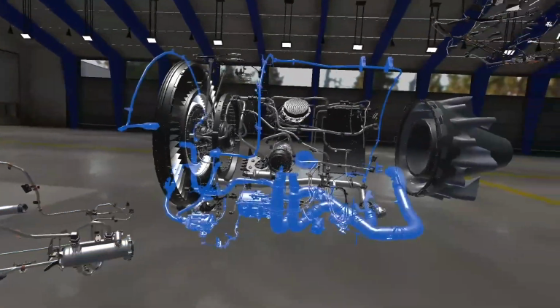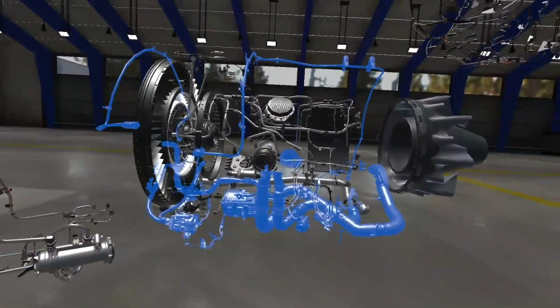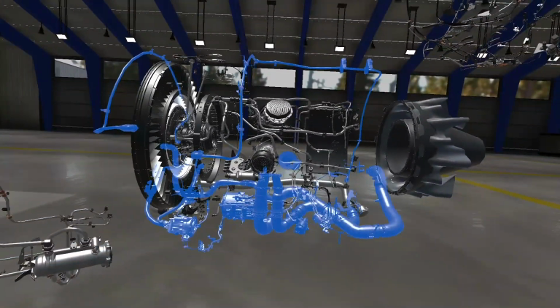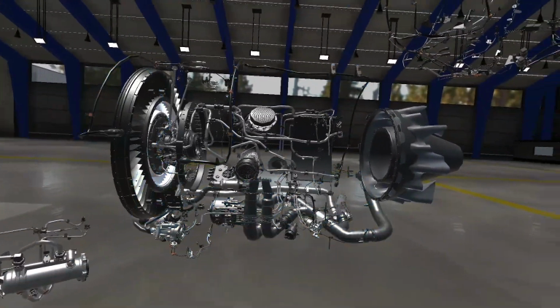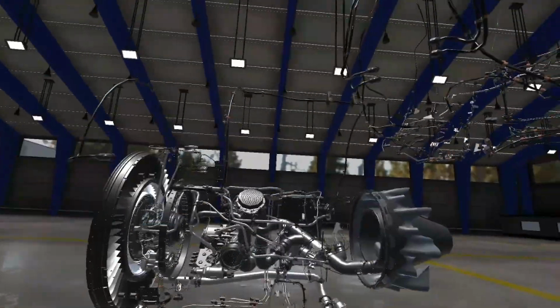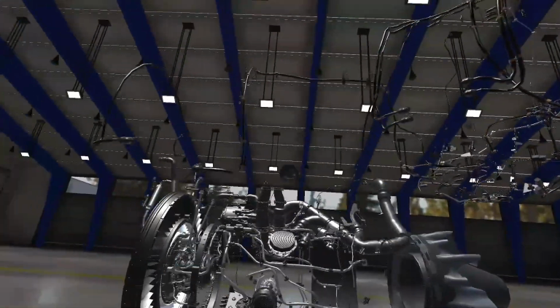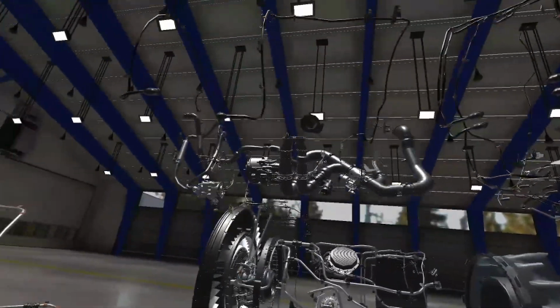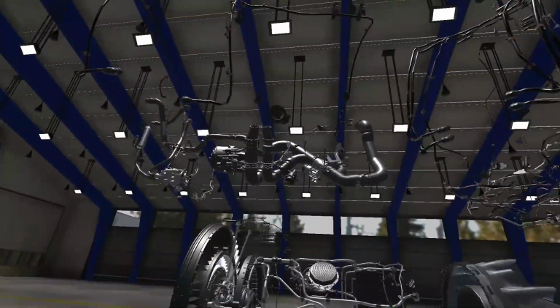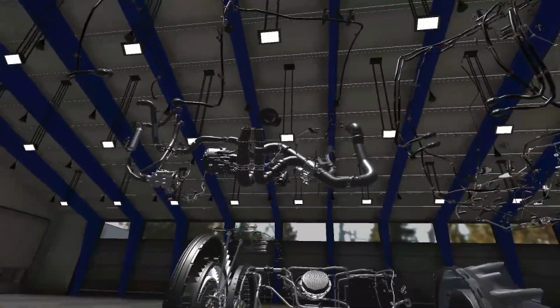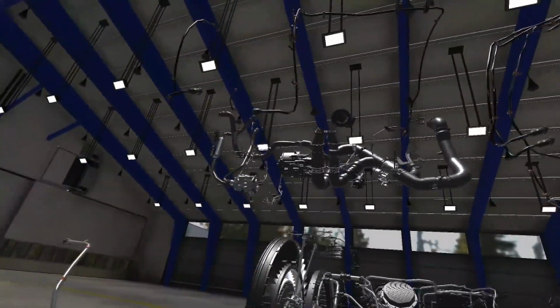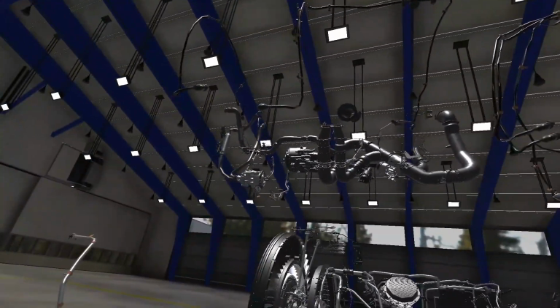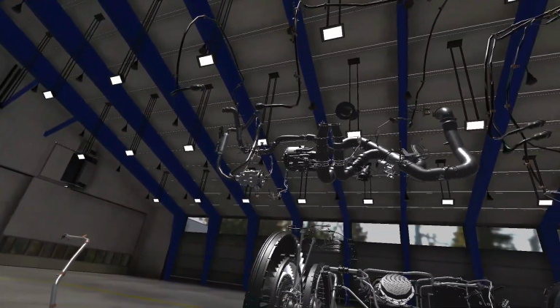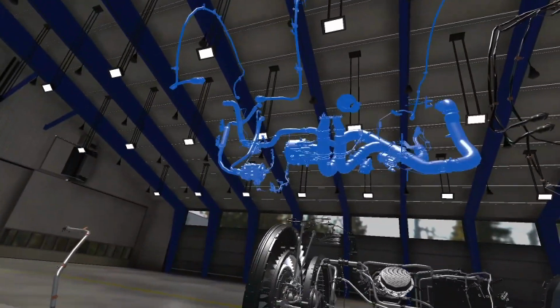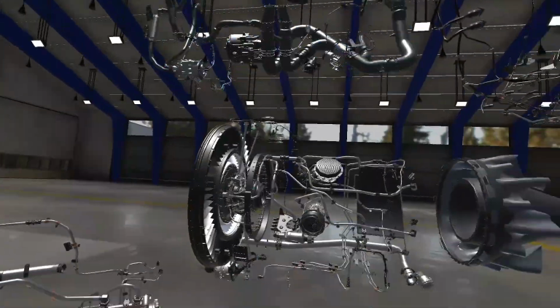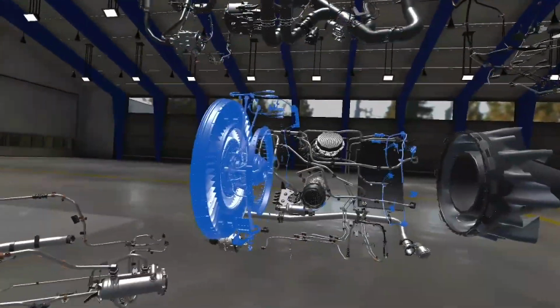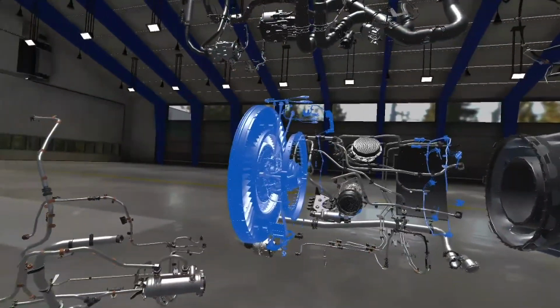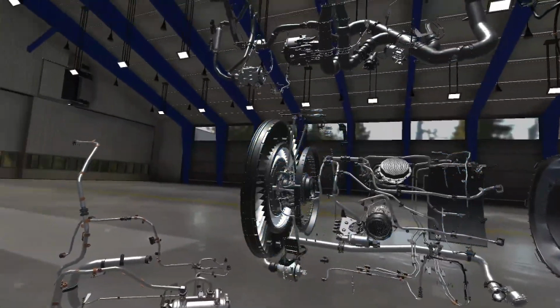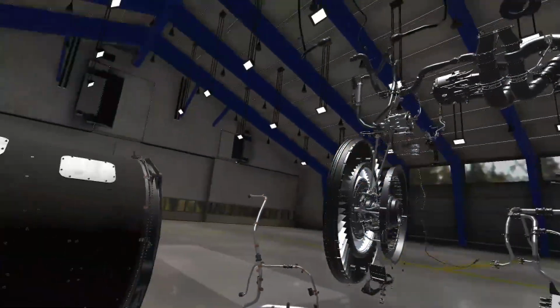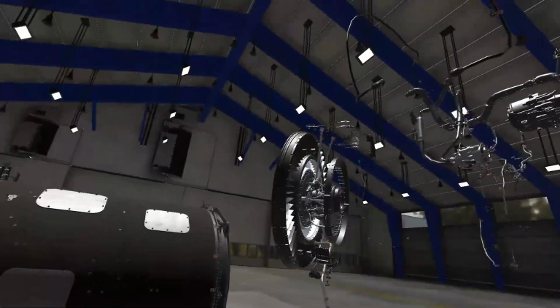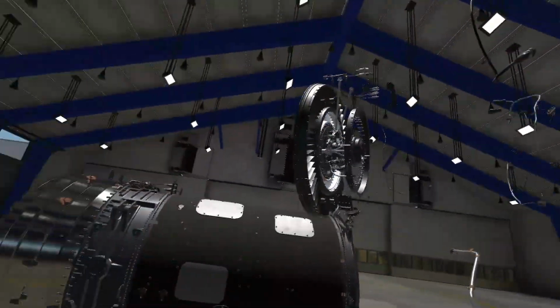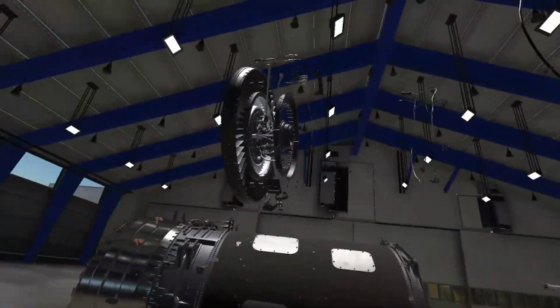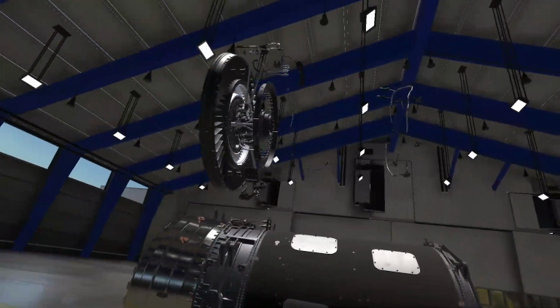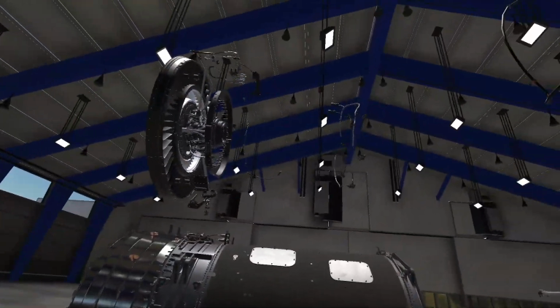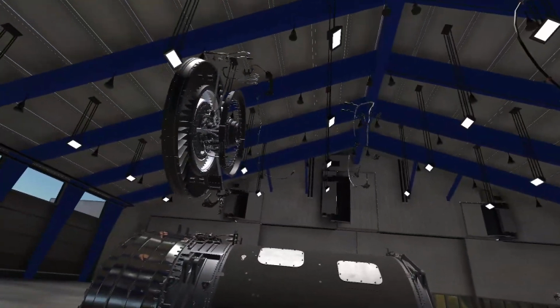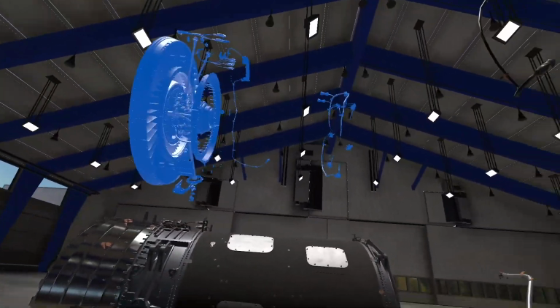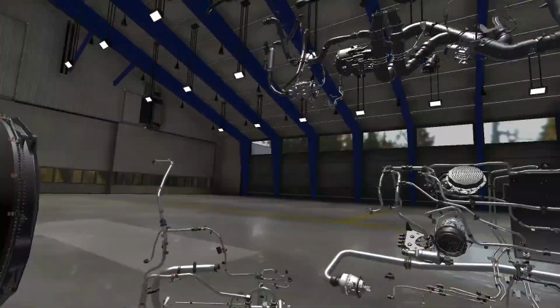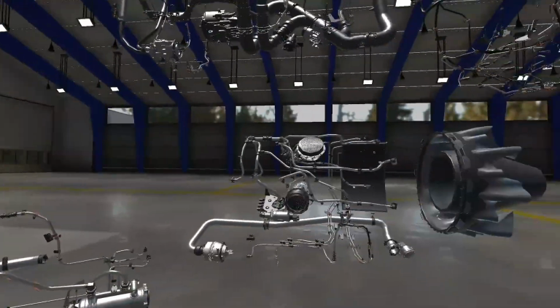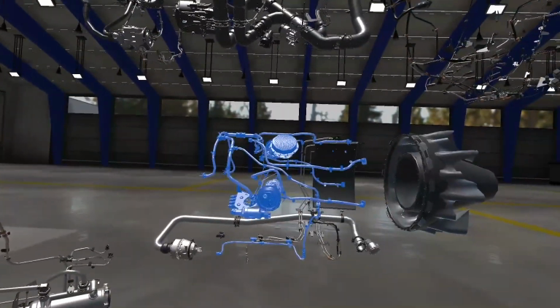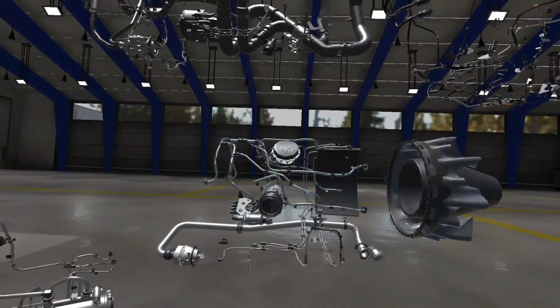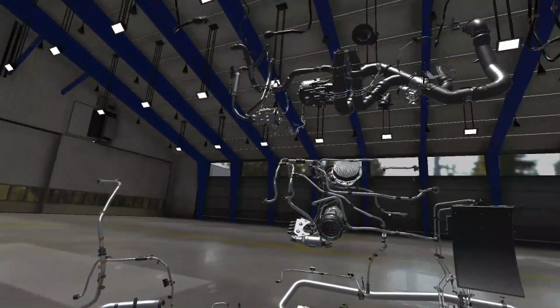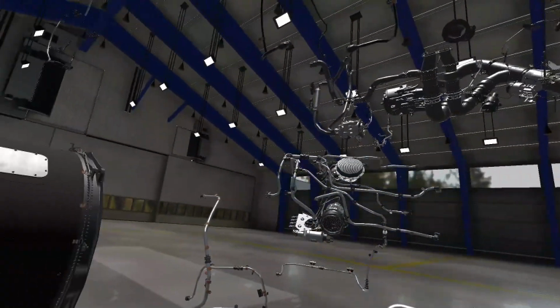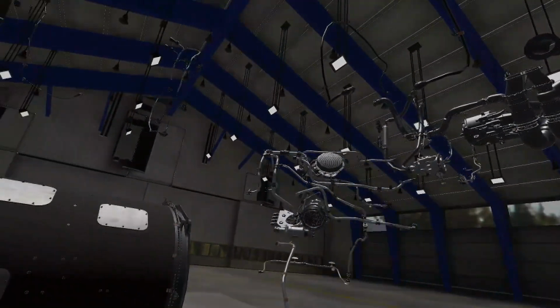Rolls-Royce's virtual reality system showed me the benefits of this training, and I expect we'll see a lot more of it in the future, whether or not we're still dealing with a pandemic.